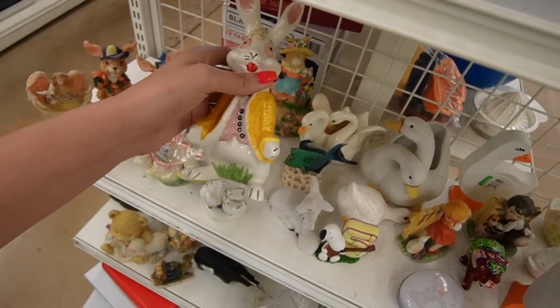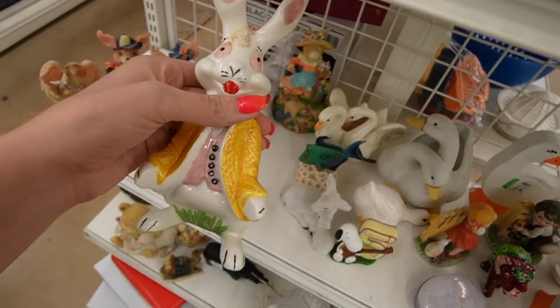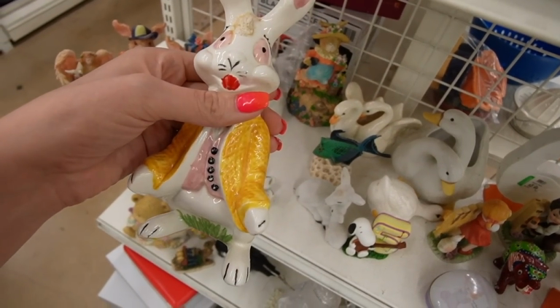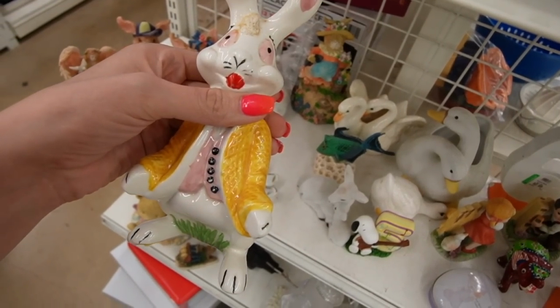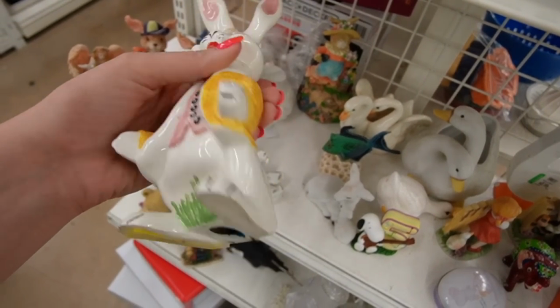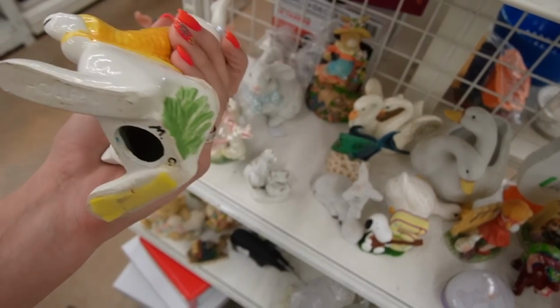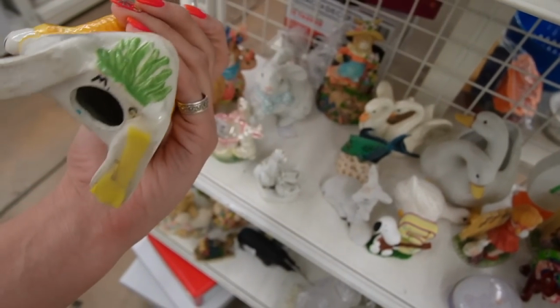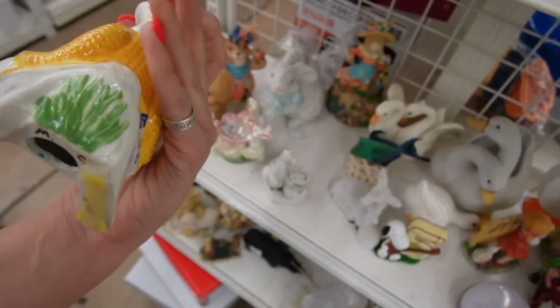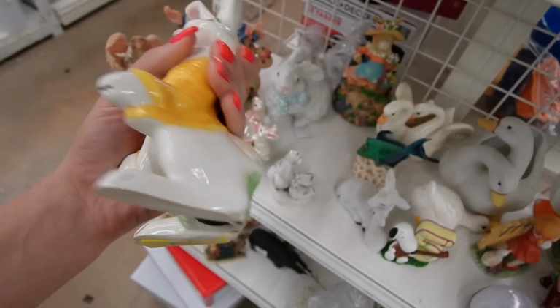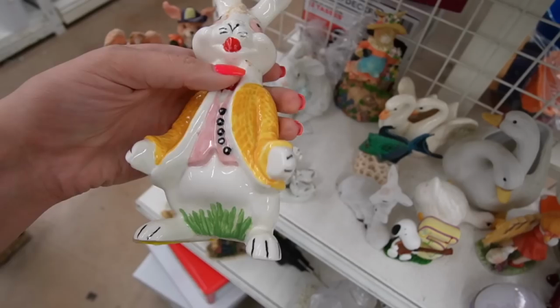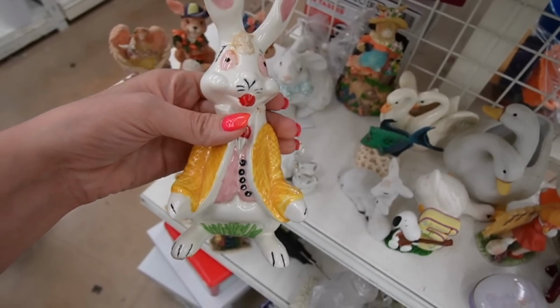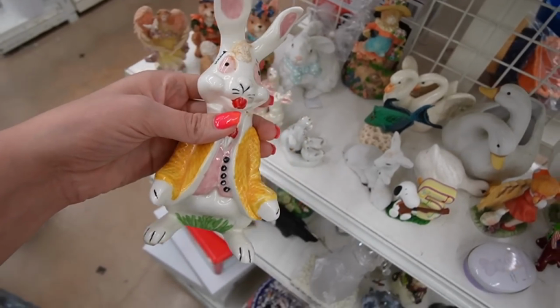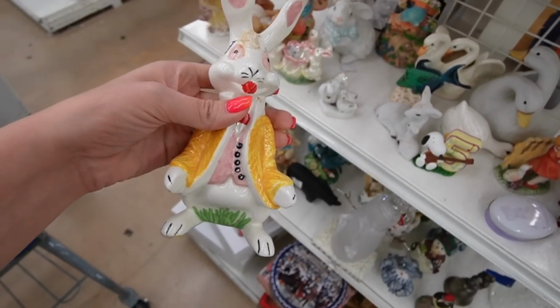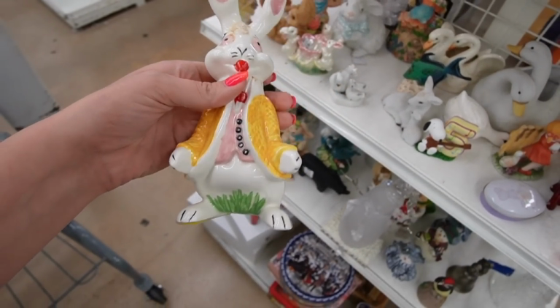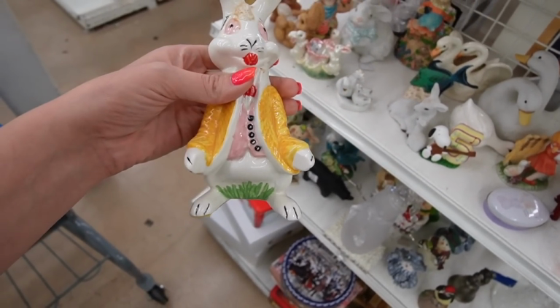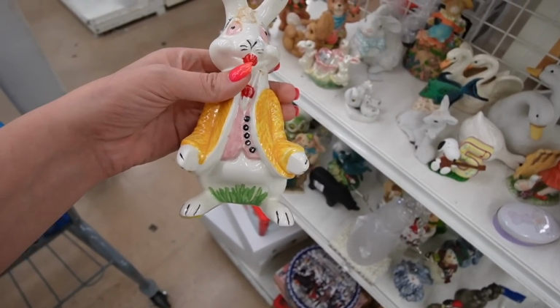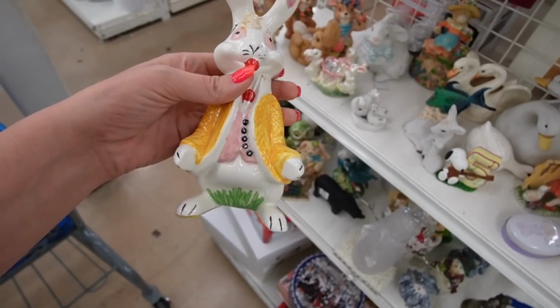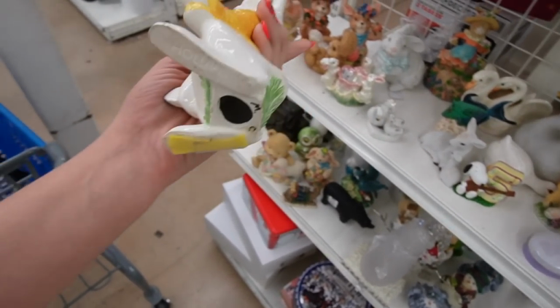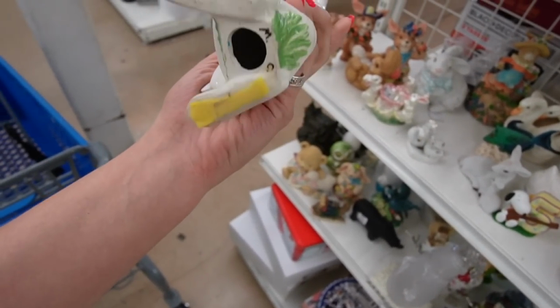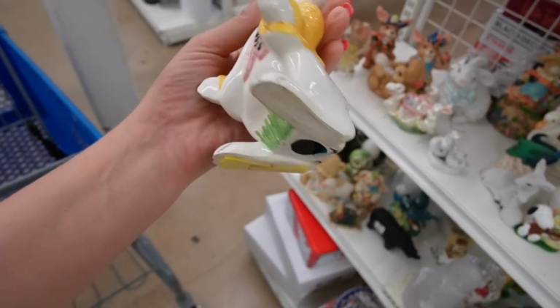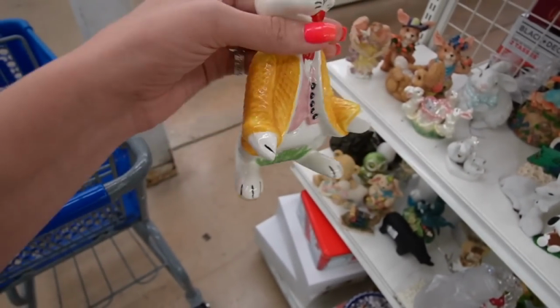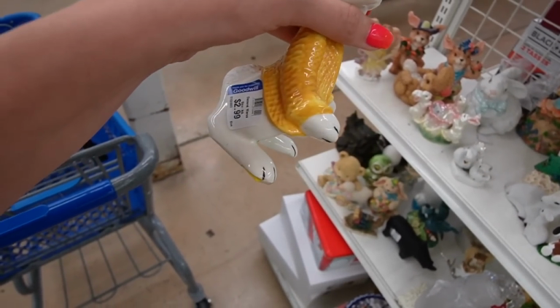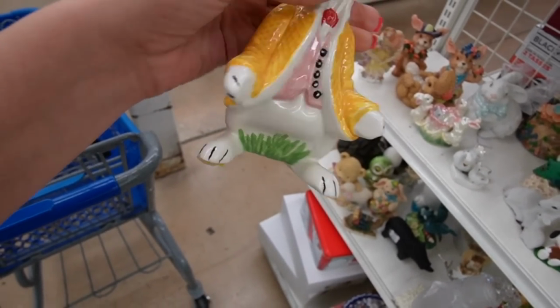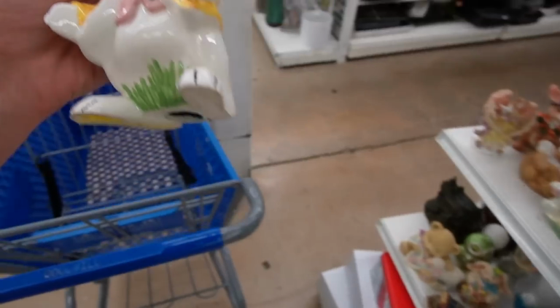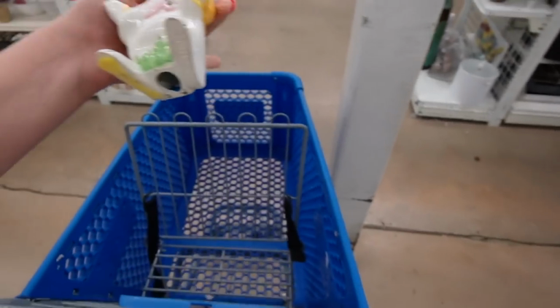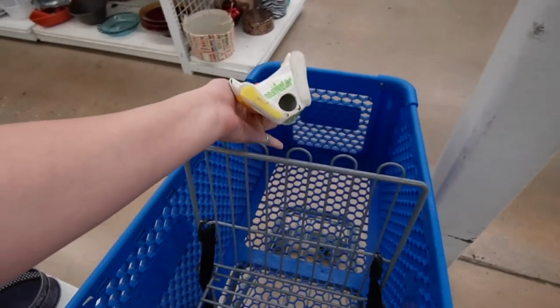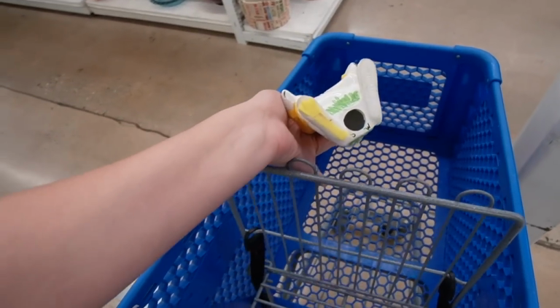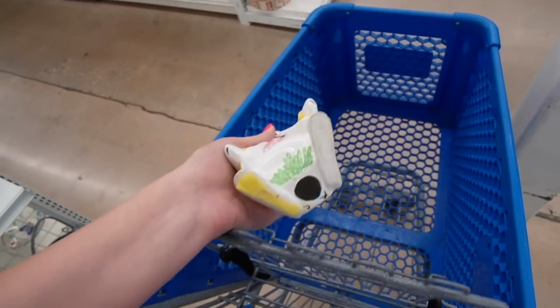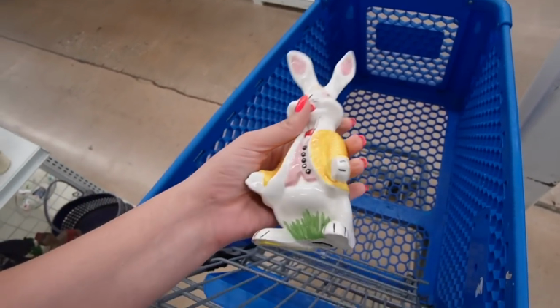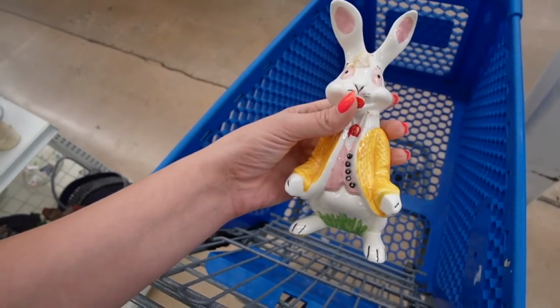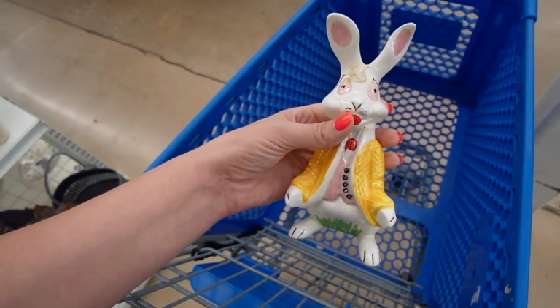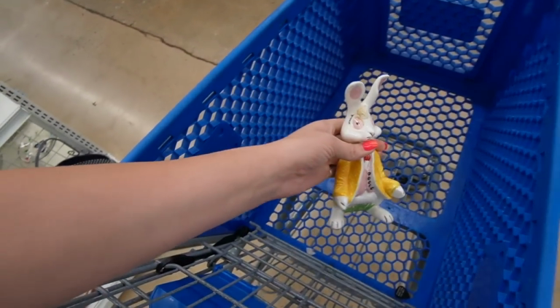There's a kitschy little kitty cat - this was probably part of a family. You are perfect in every way for my weirdo sale! That's perfect for a weirdo sale - I need this. $2.99. I was gonna say, is it priced? If it wasn't priced they wouldn't sell it to me and I would have been so sad.